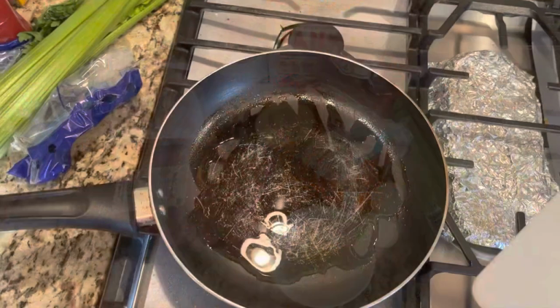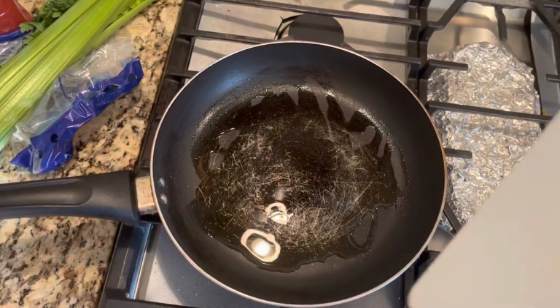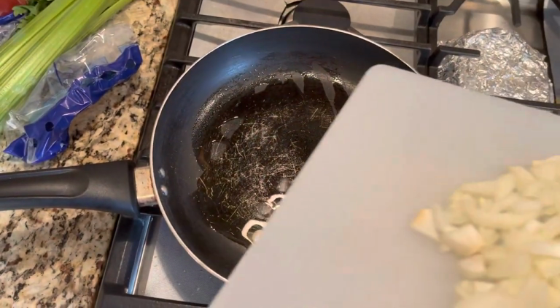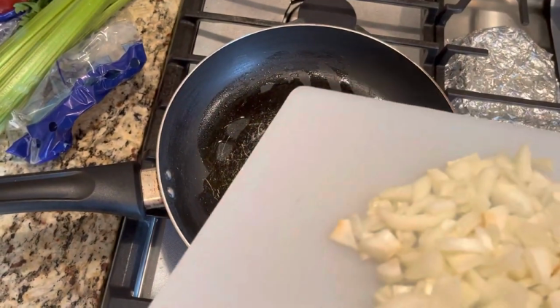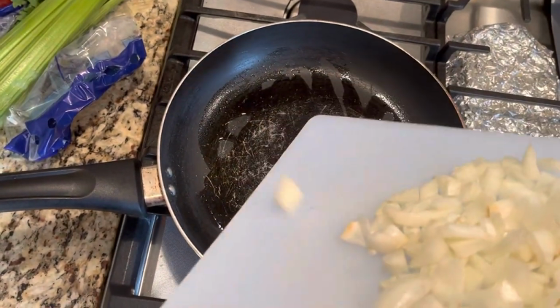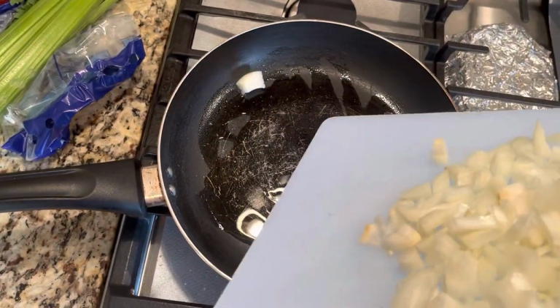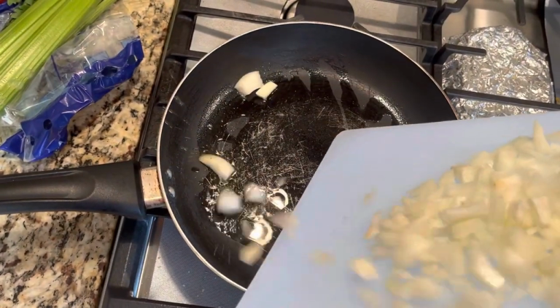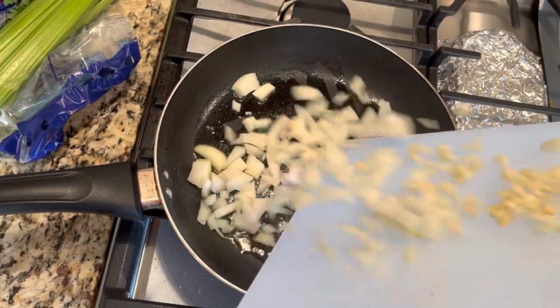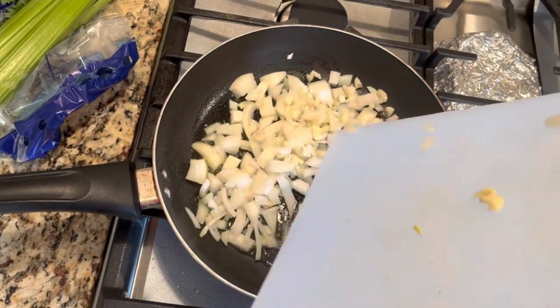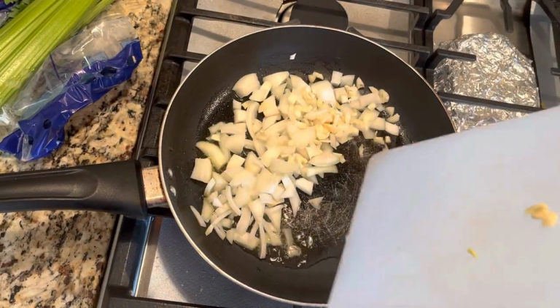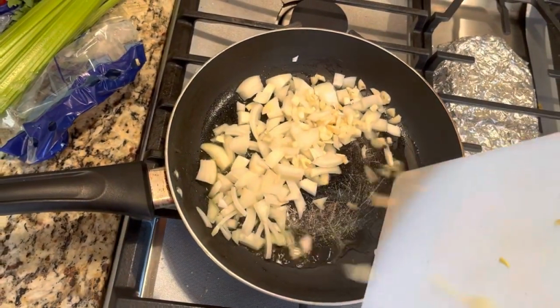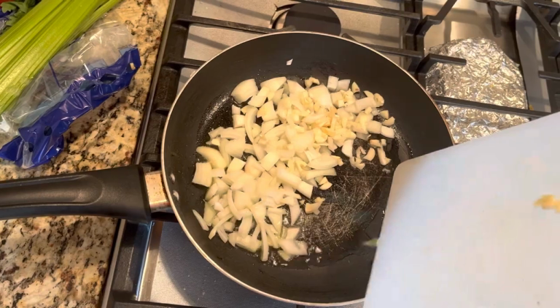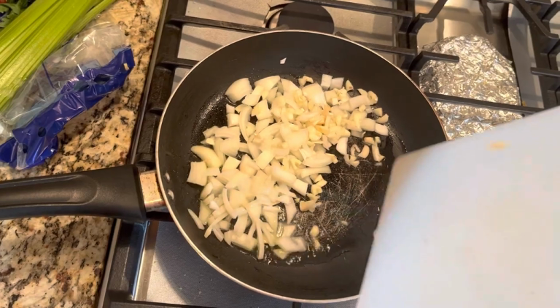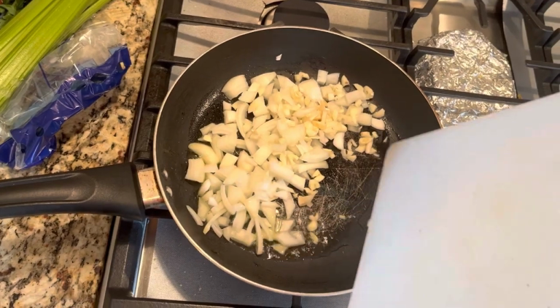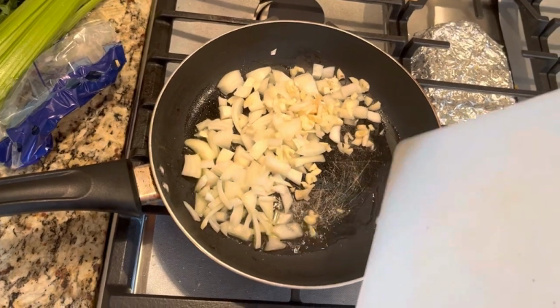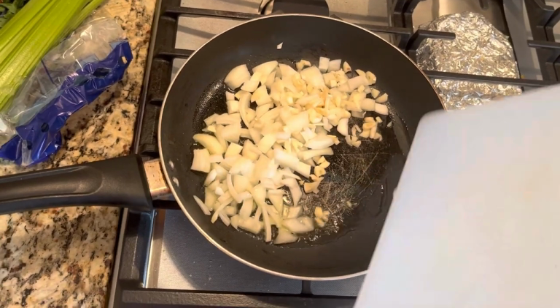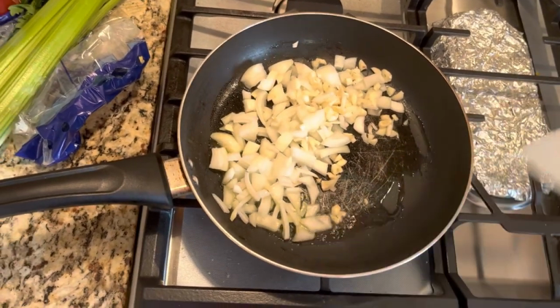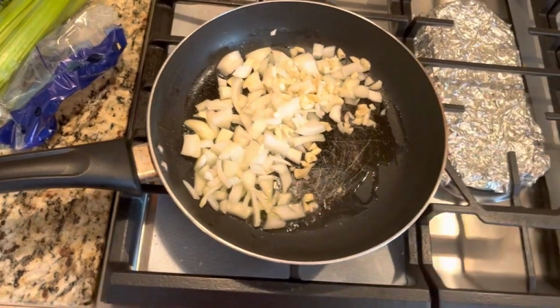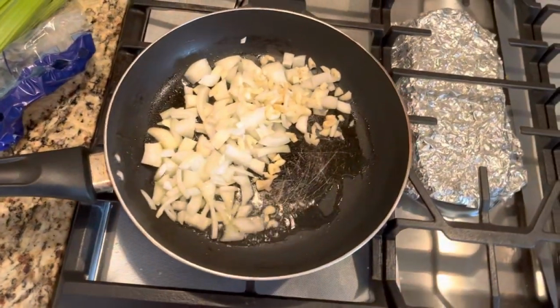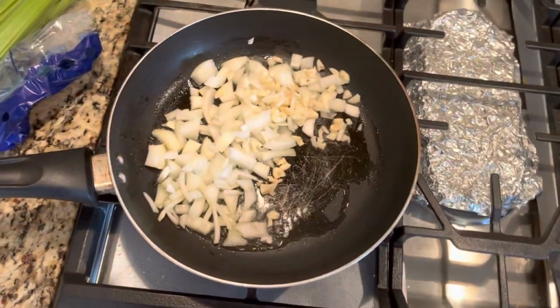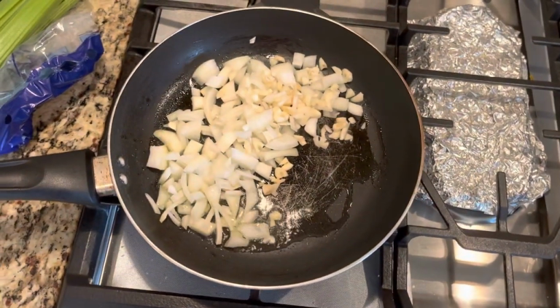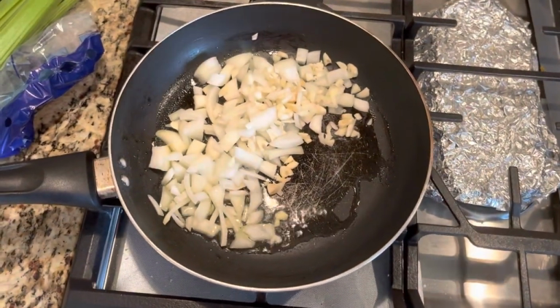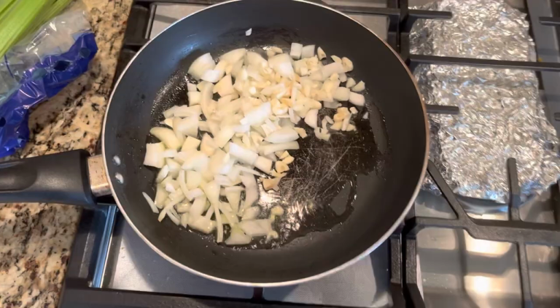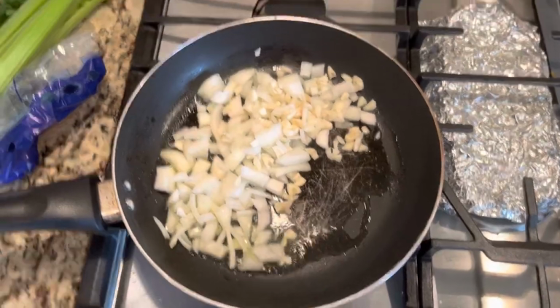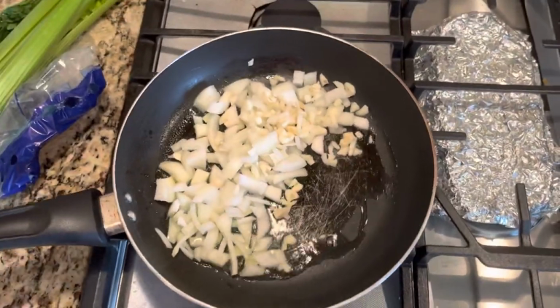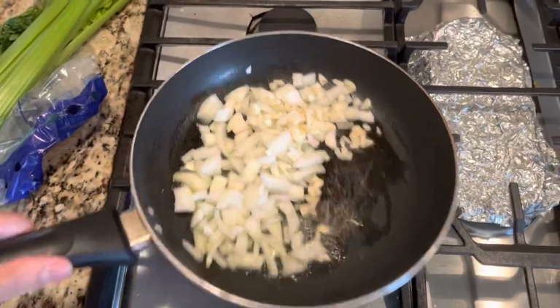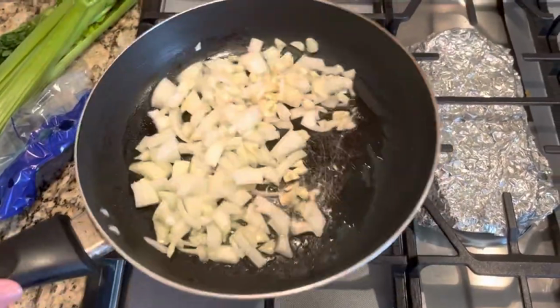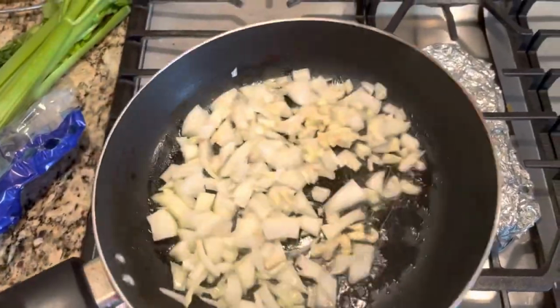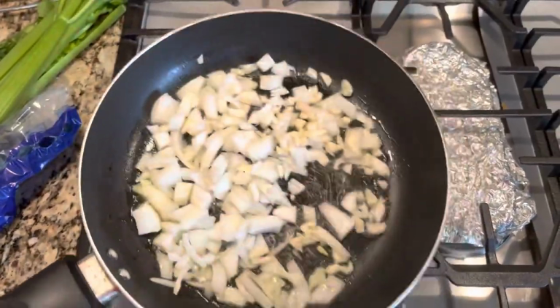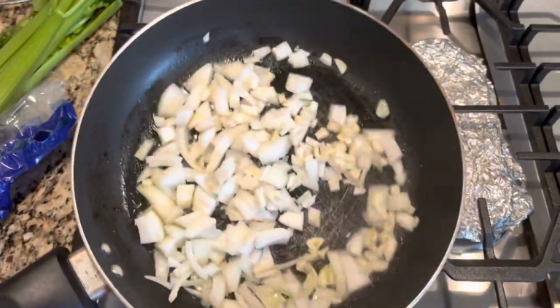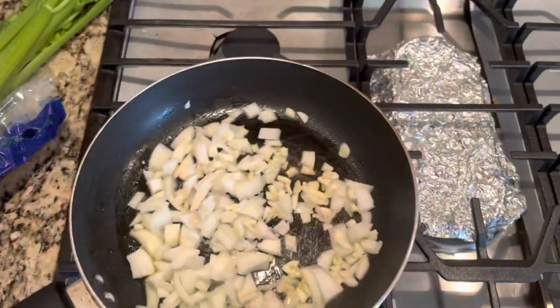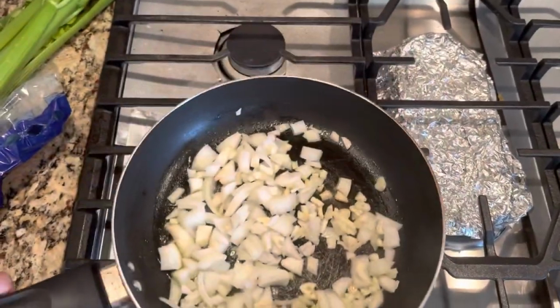Add two tablespoons of olive oil to your skillet on medium heat and just chop up your onions and garlic and add to the pan for about five to six minutes. Just give it a good stir and let this cook.